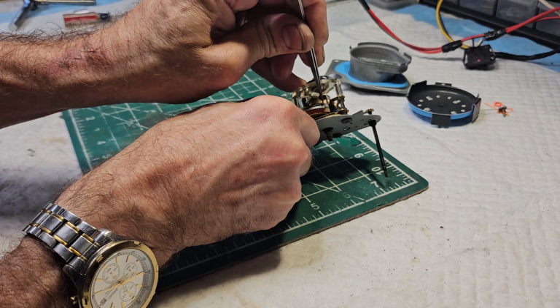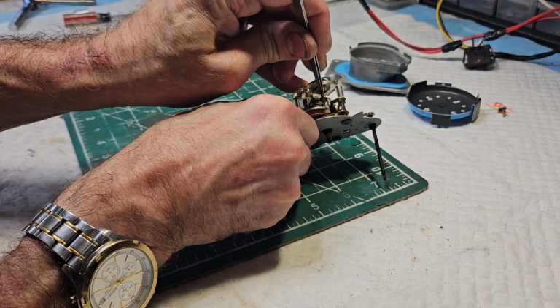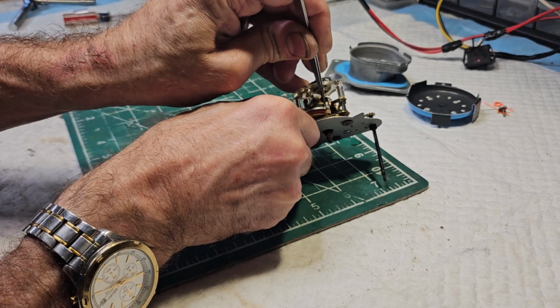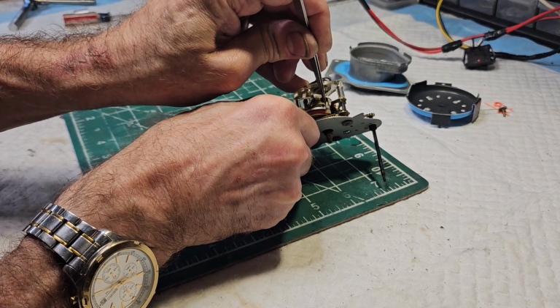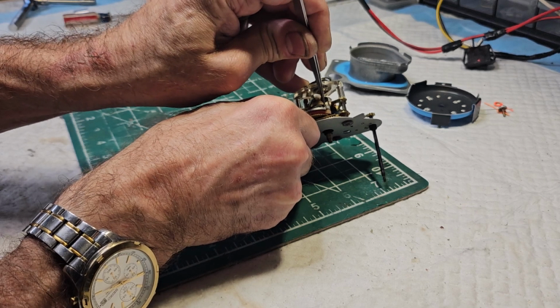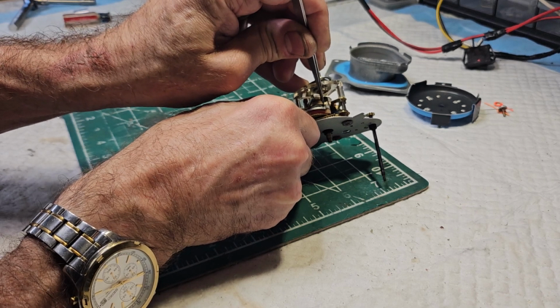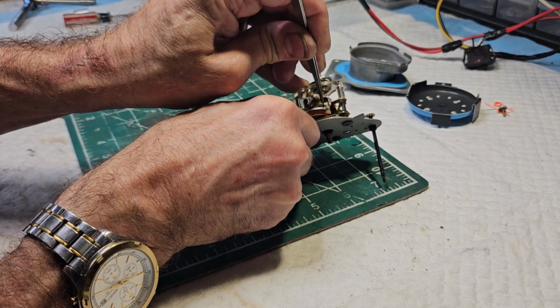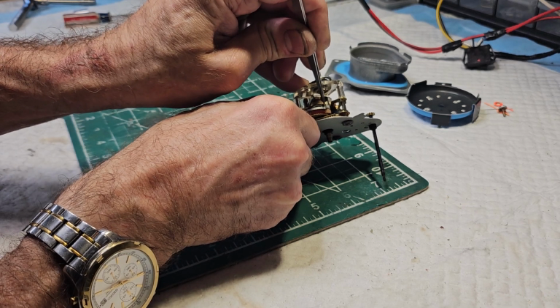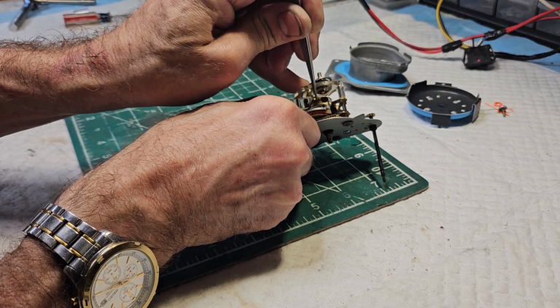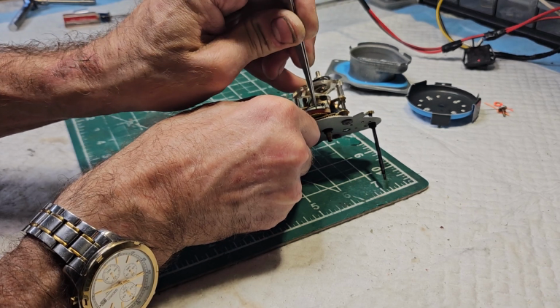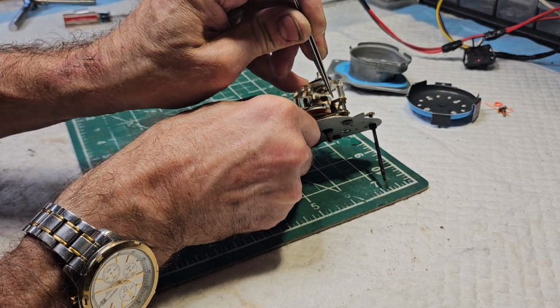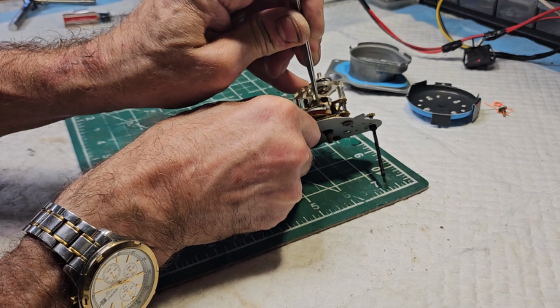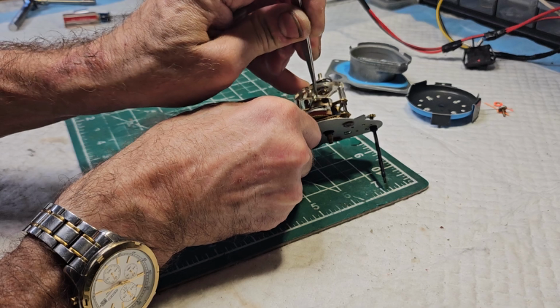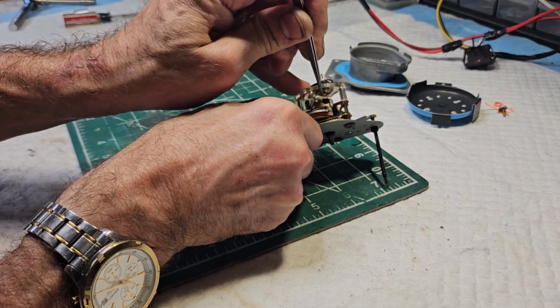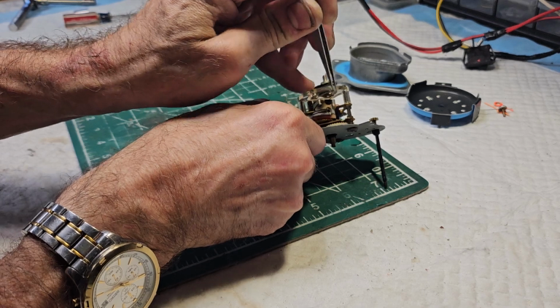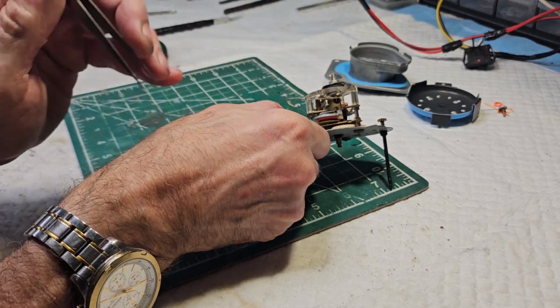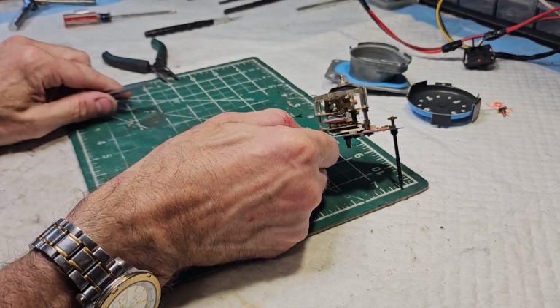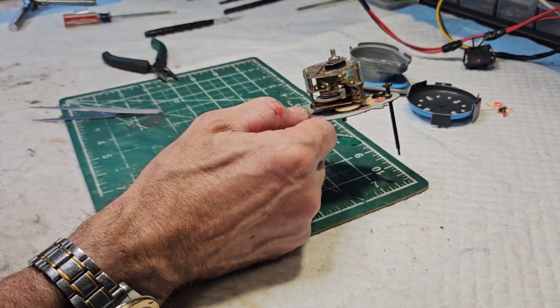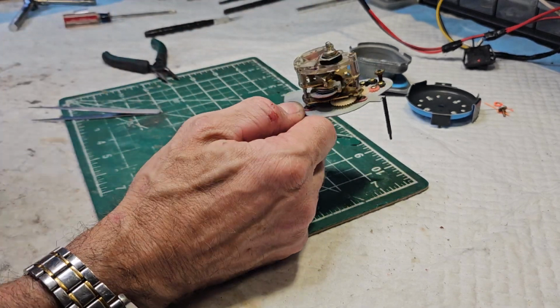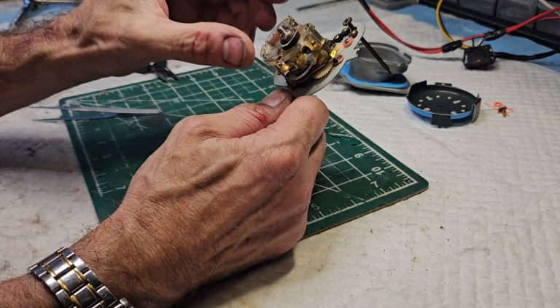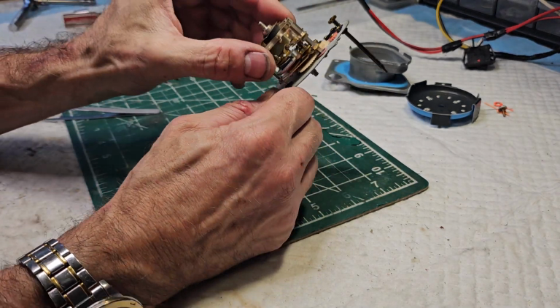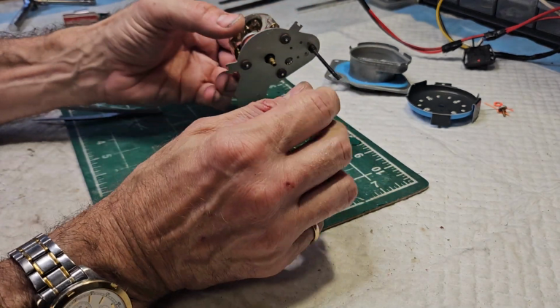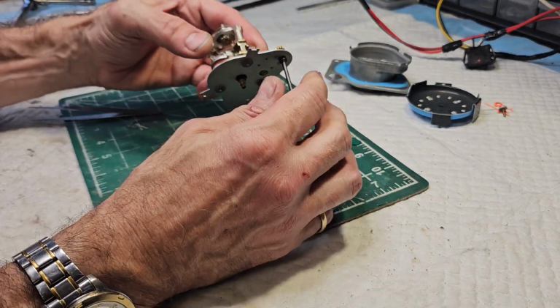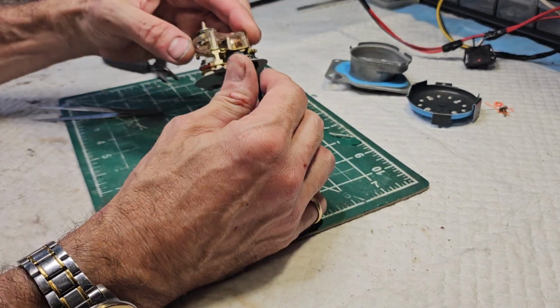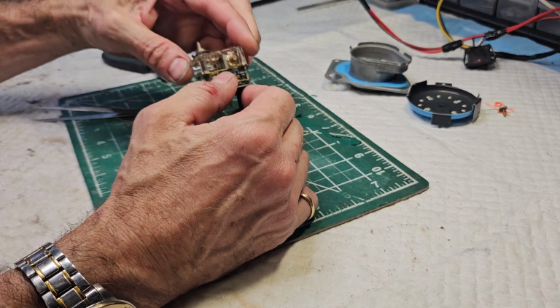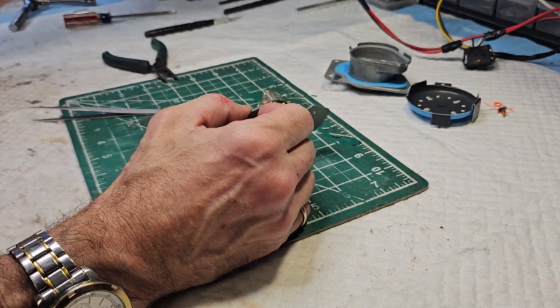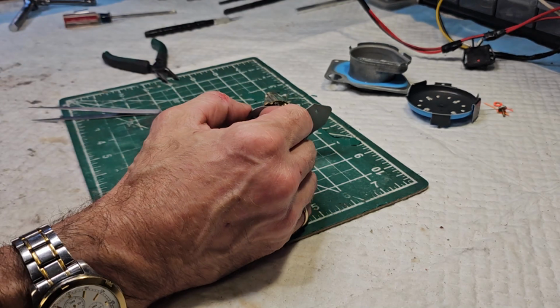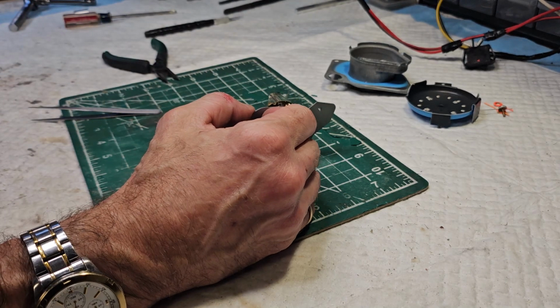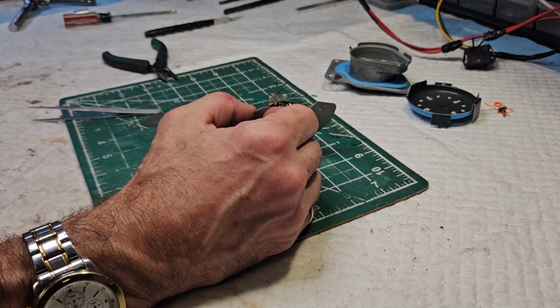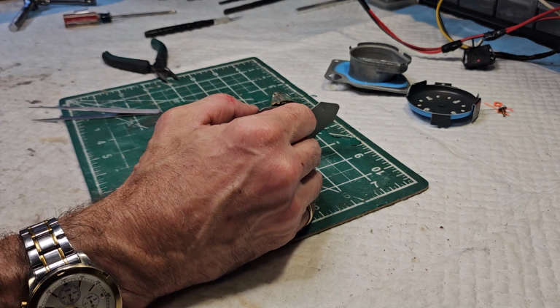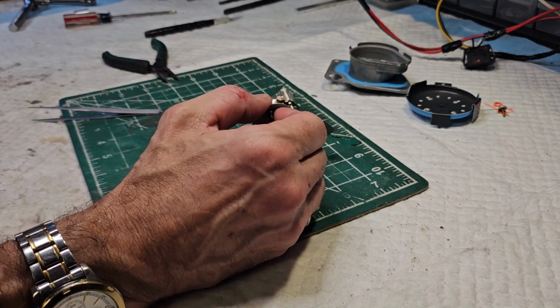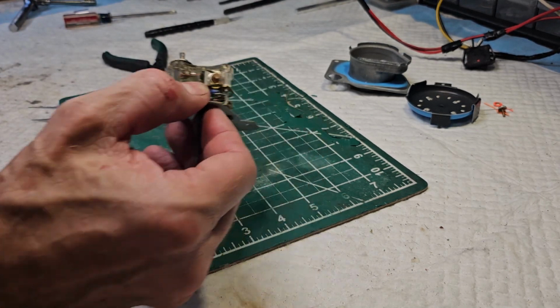Sometimes the points will get dirty, sometimes they'll stick. The movements get dirty — very common for the movements to get dirty. I'm just going to go ahead and spray this off camera here real quick.